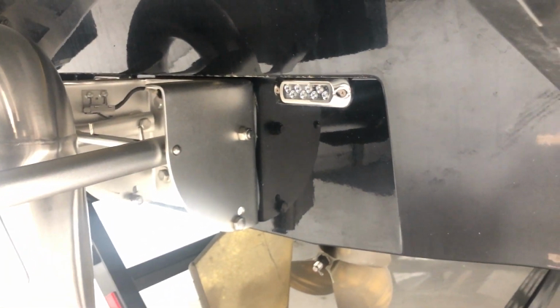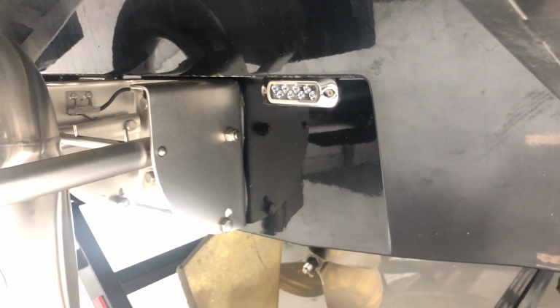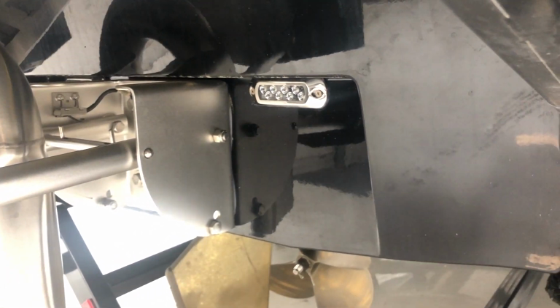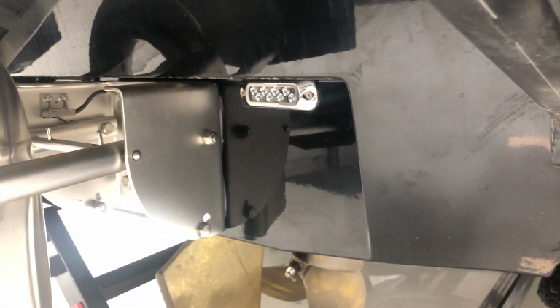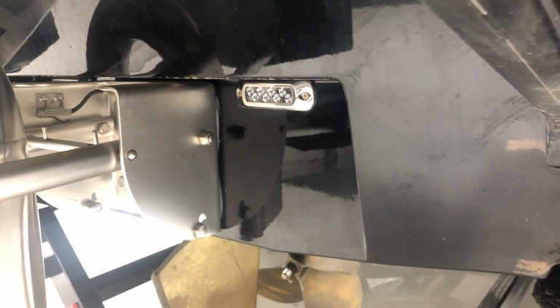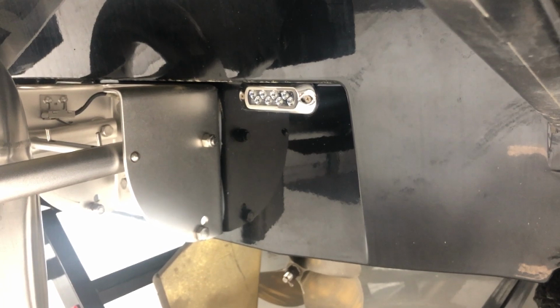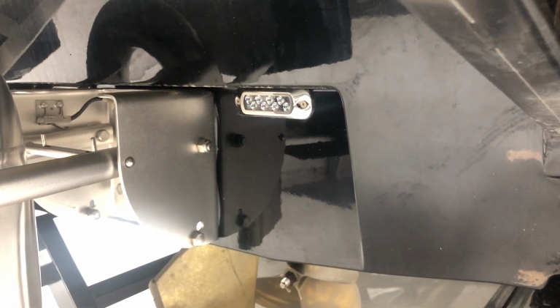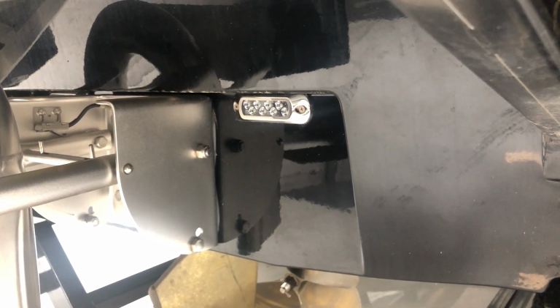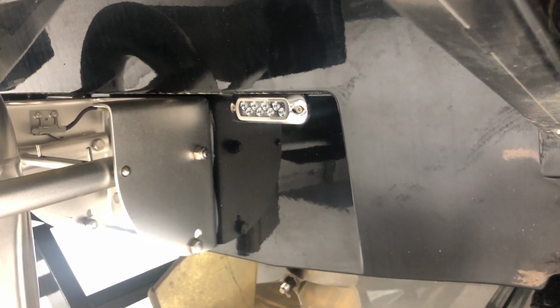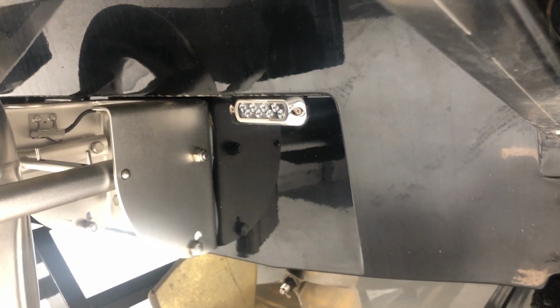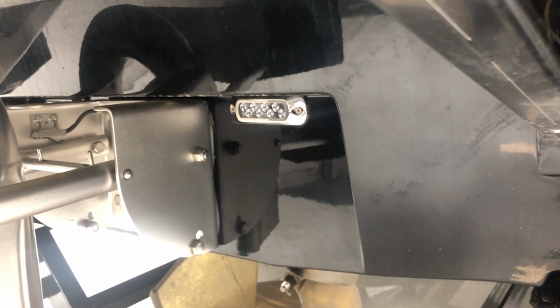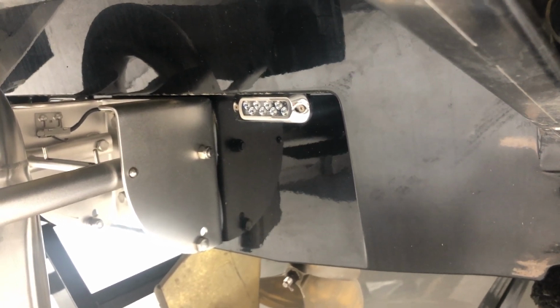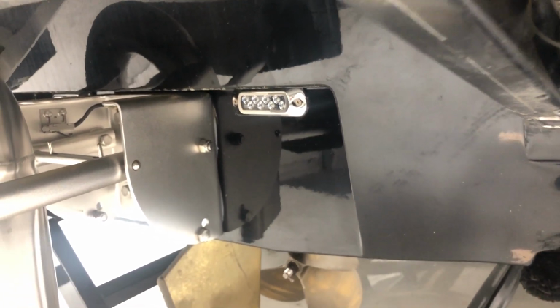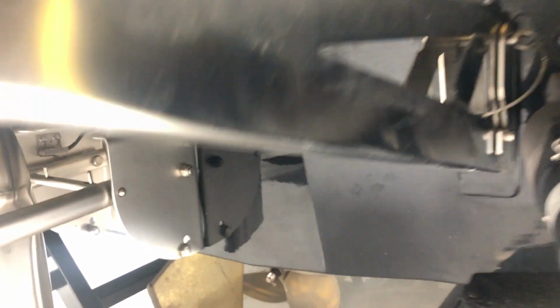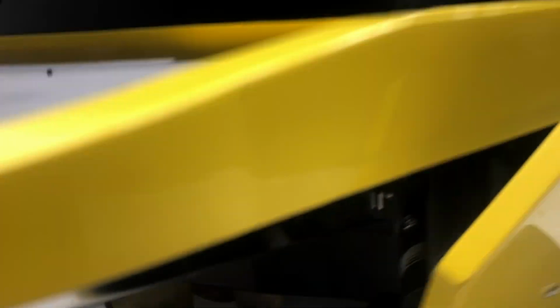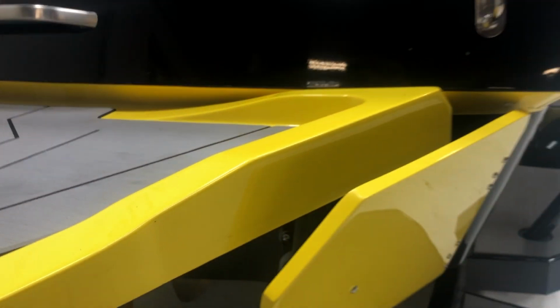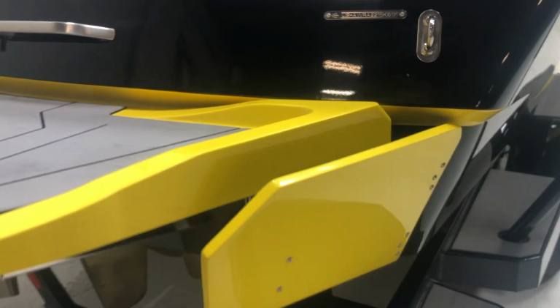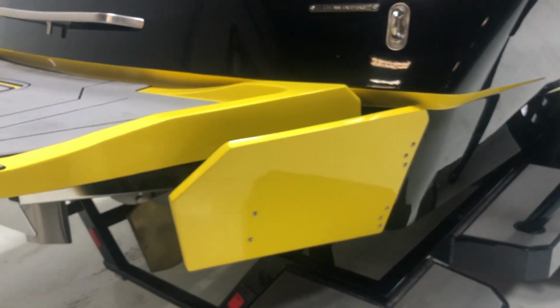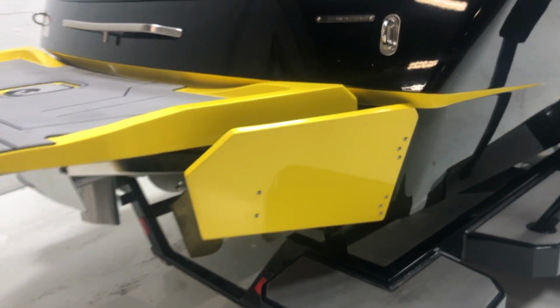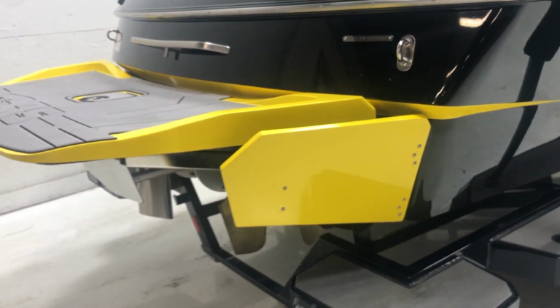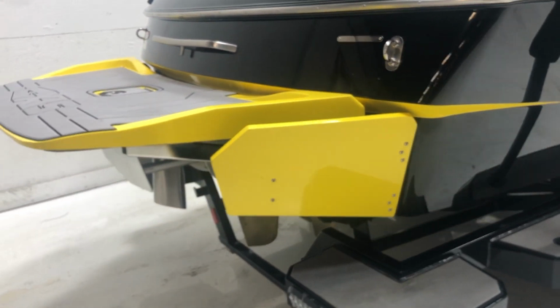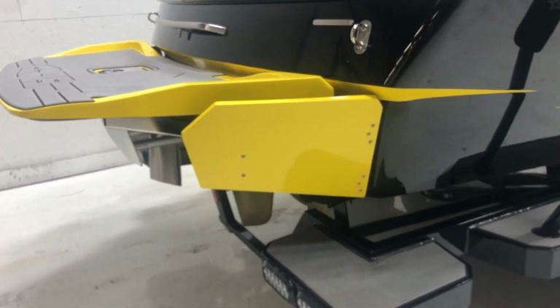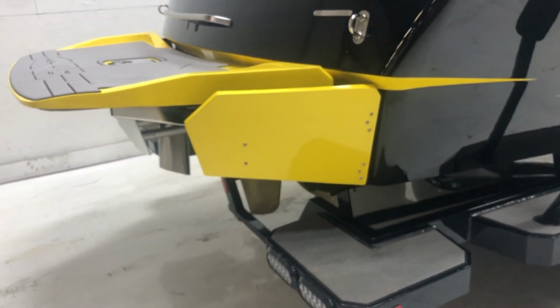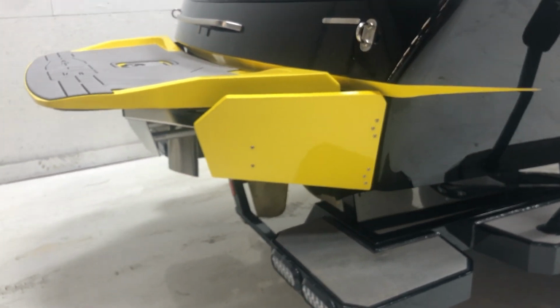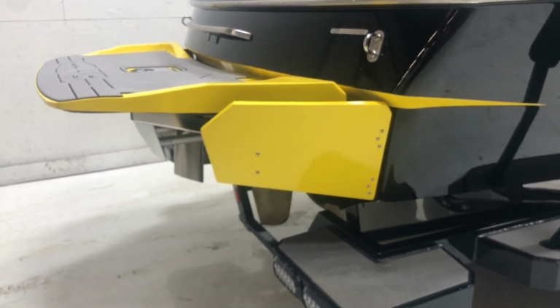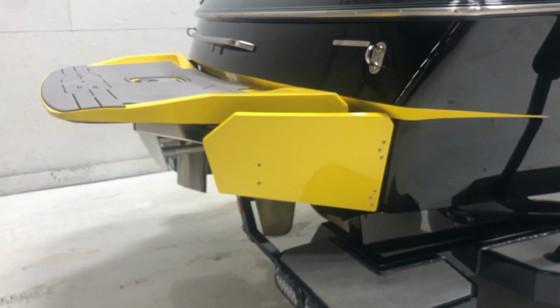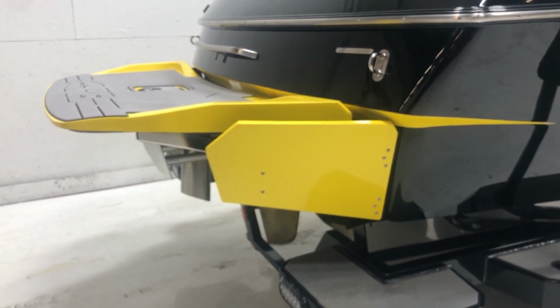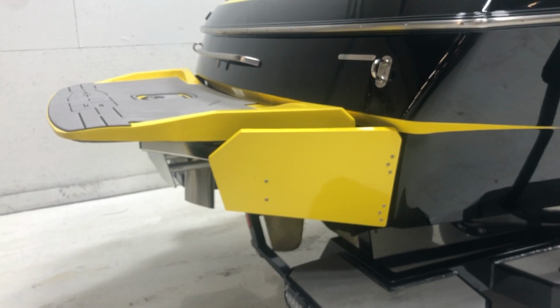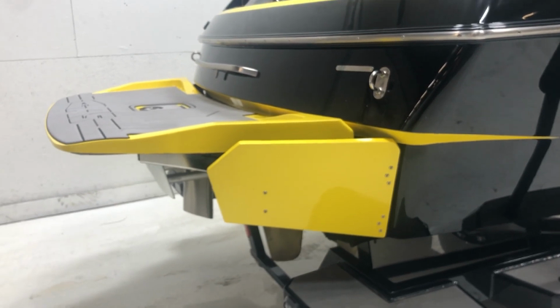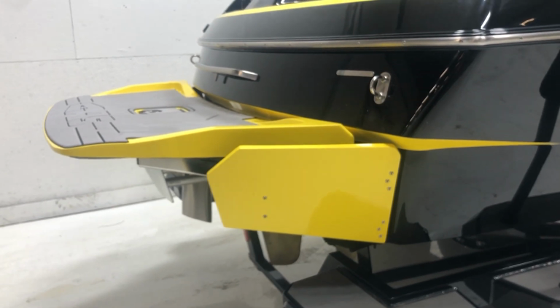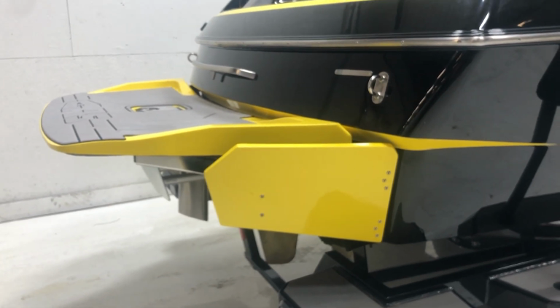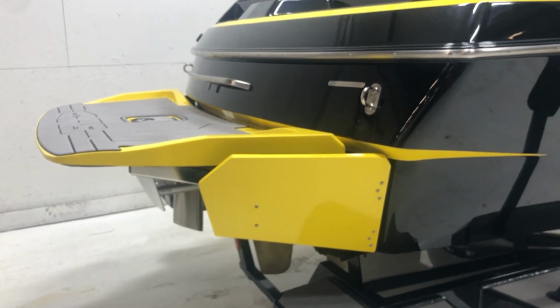It also has one single white underwater light. This boat is also equipped with surf gate, so the surf system for Malibu/AXIS is on here.